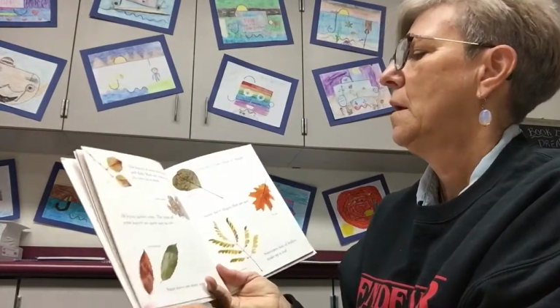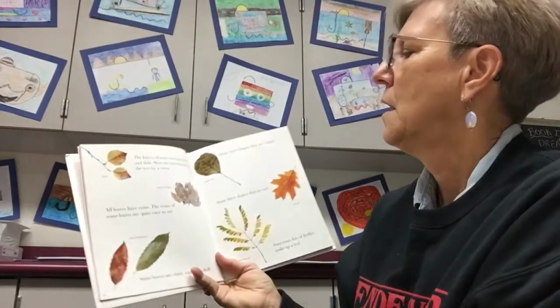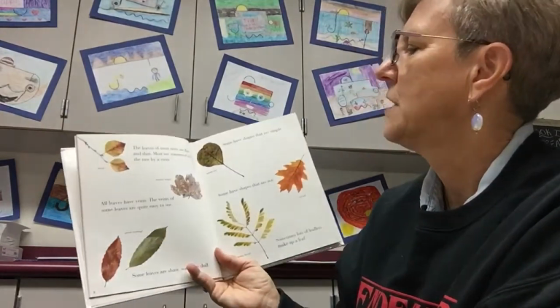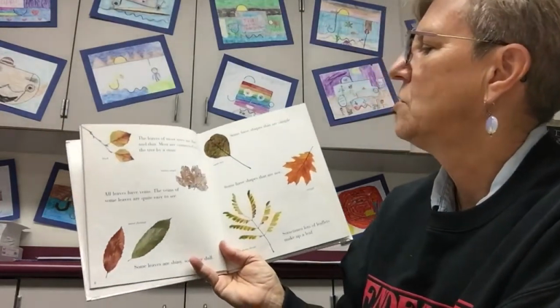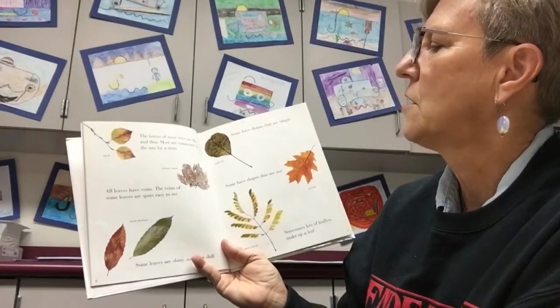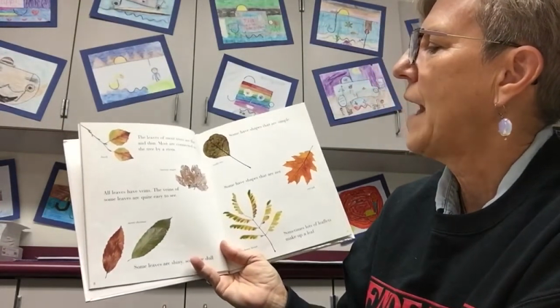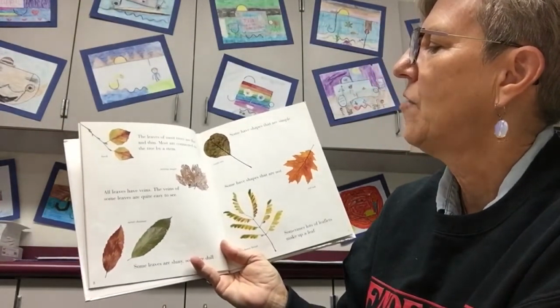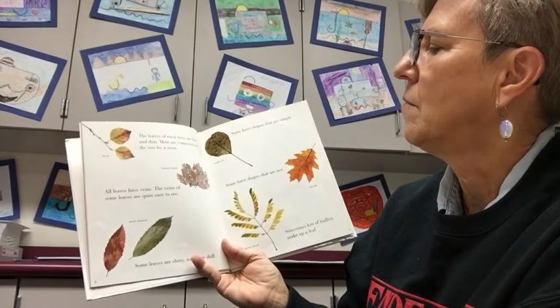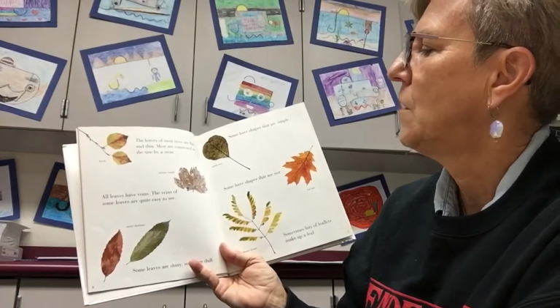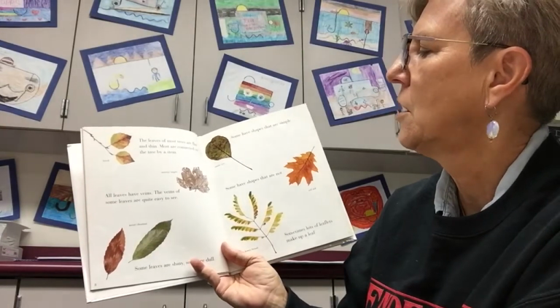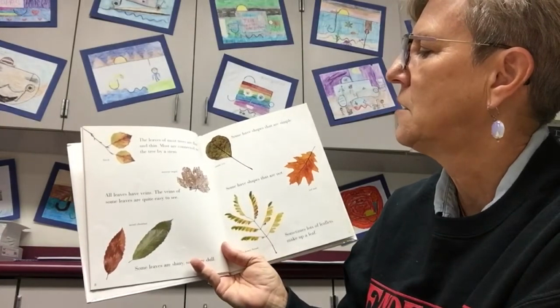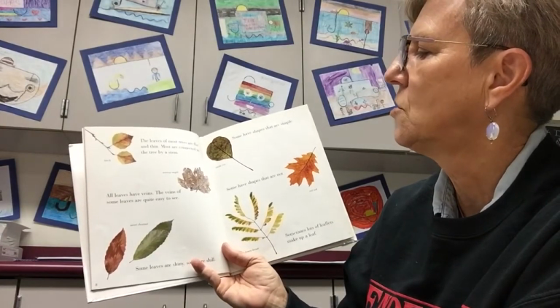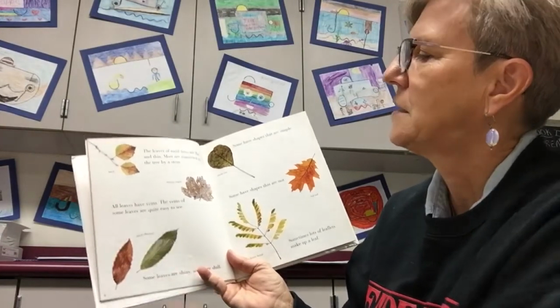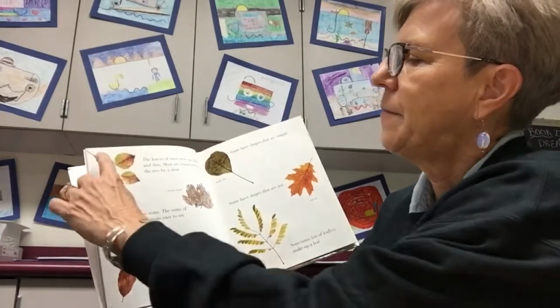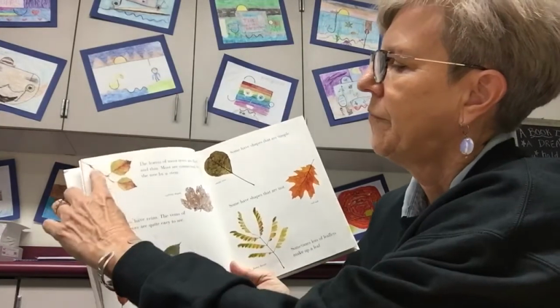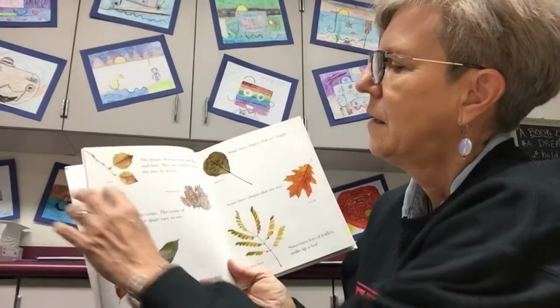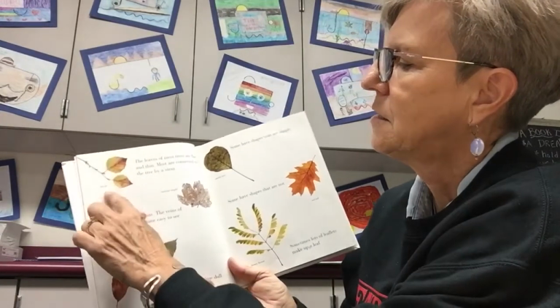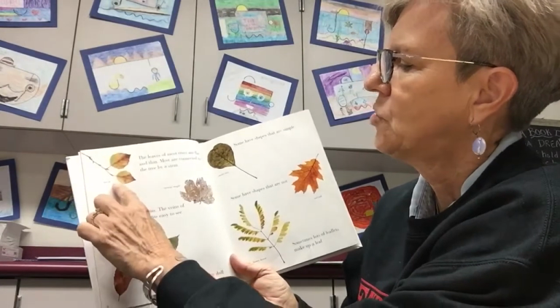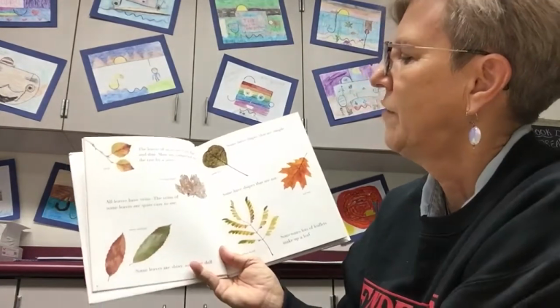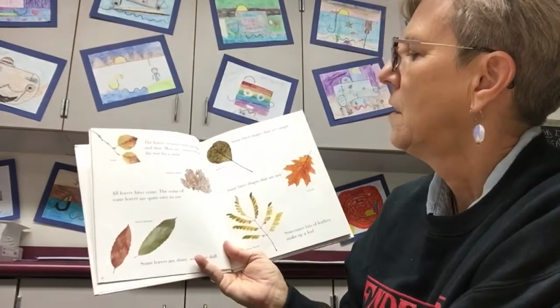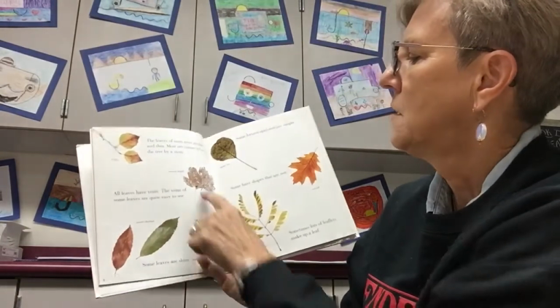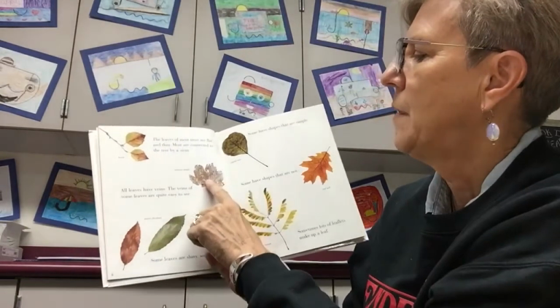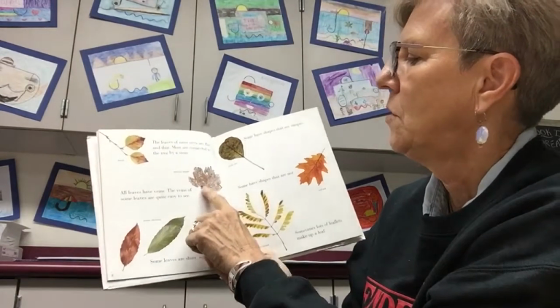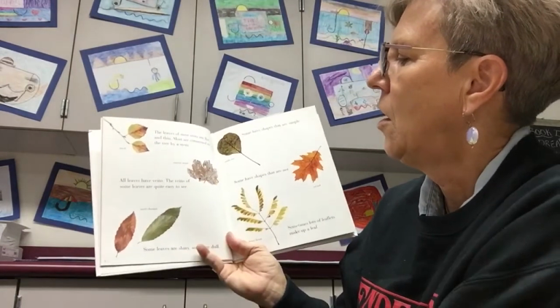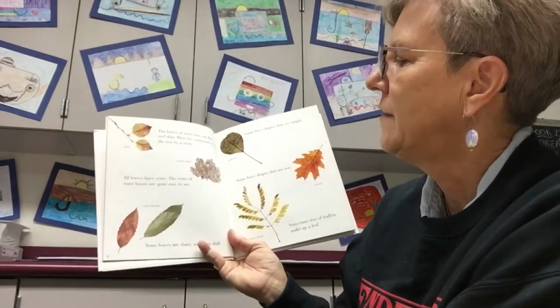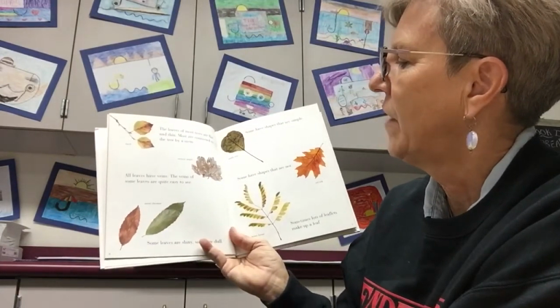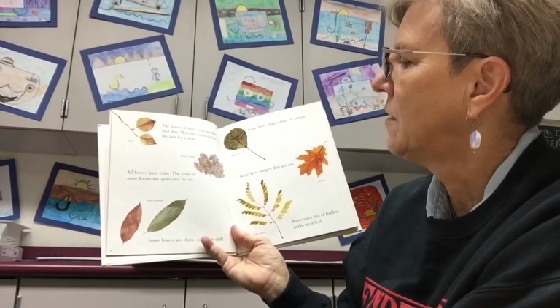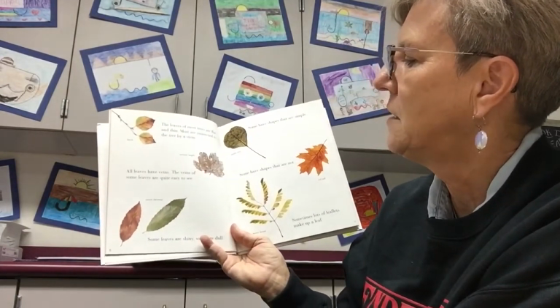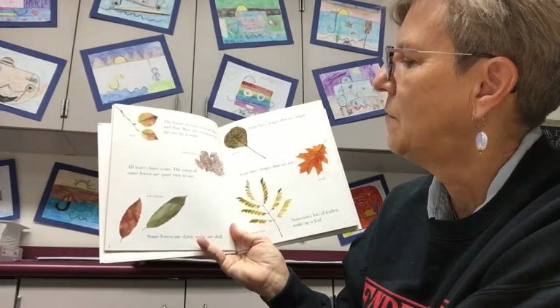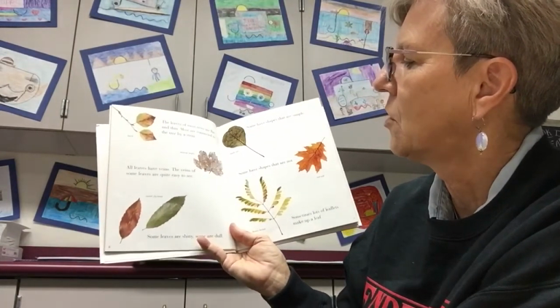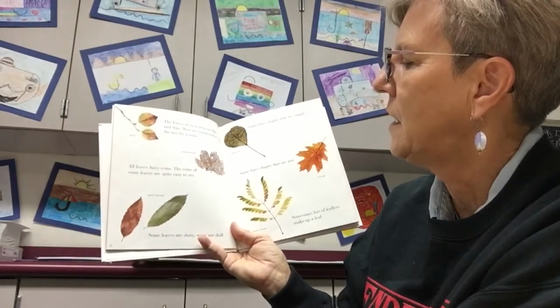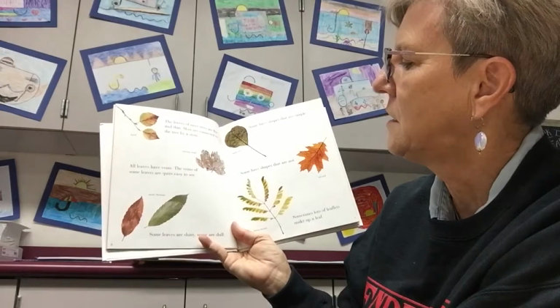The leaves of most trees are flat and thin. Most are connected to the tree by a stem. This is a birch leaf. This is a maple. All leaves have veins, and the veins of some leaves are quite easy to see.